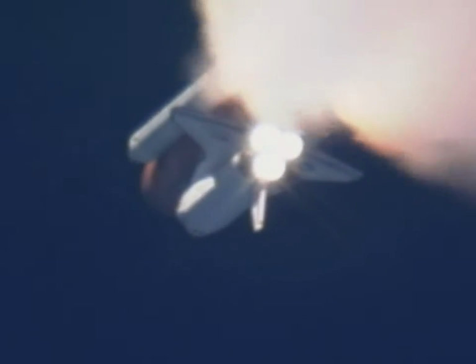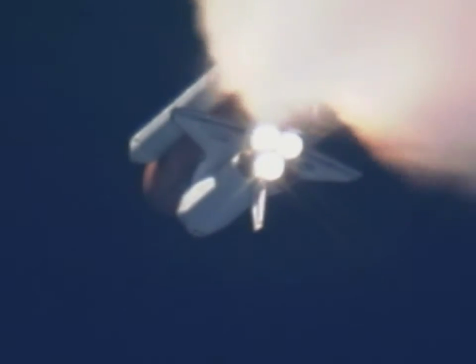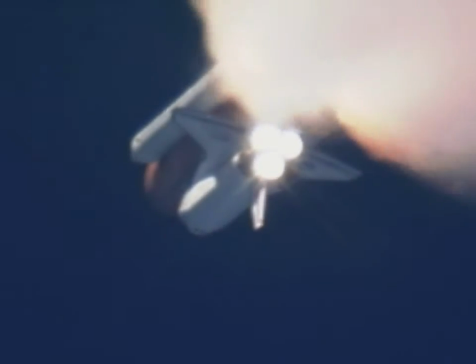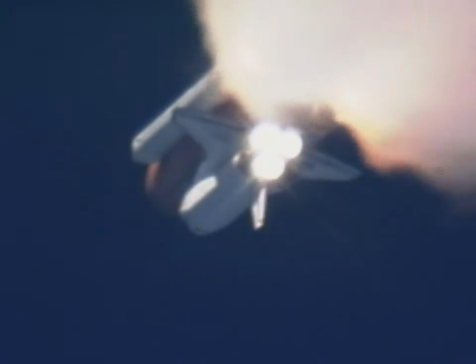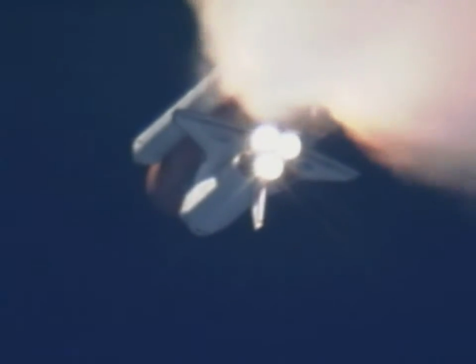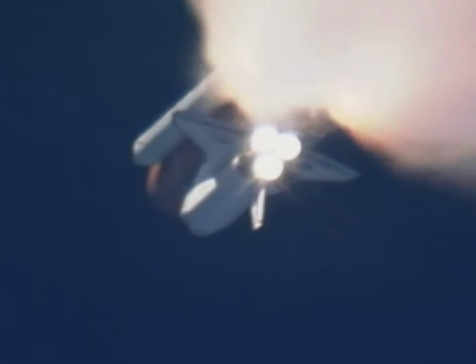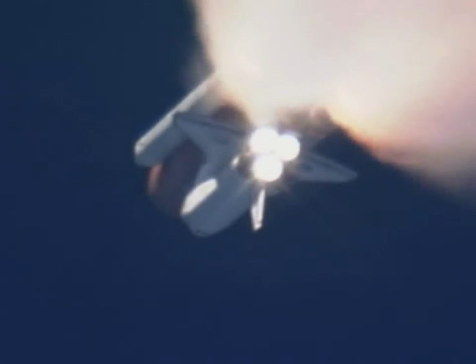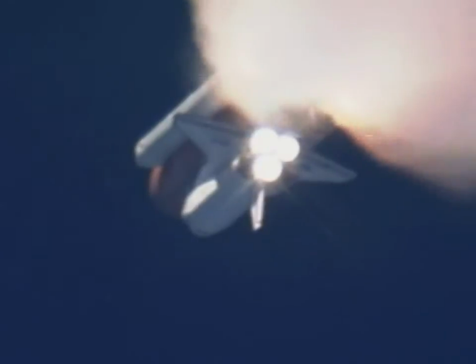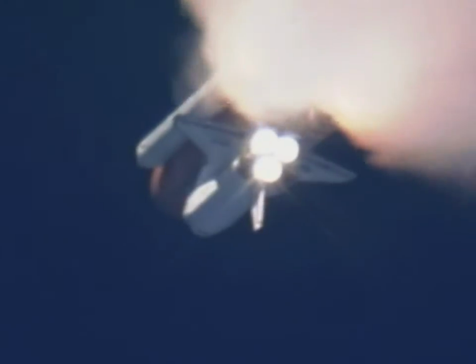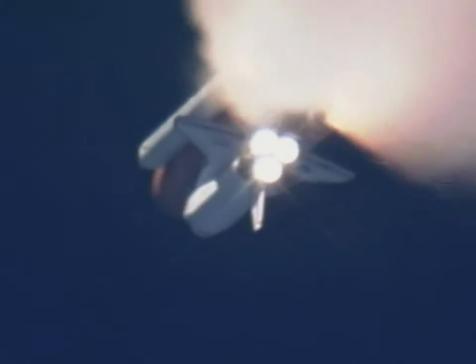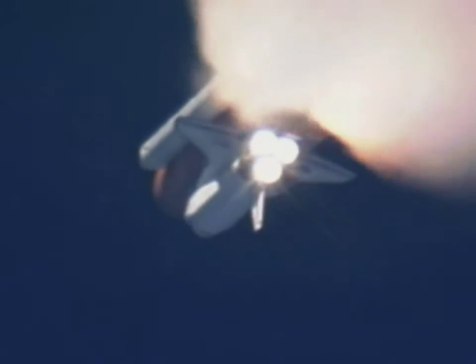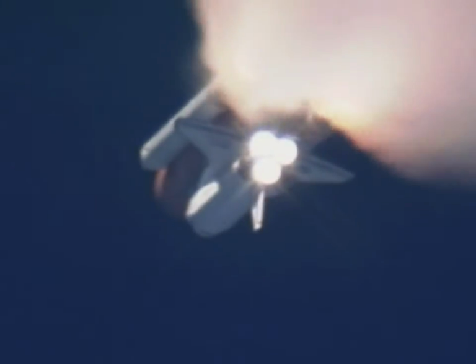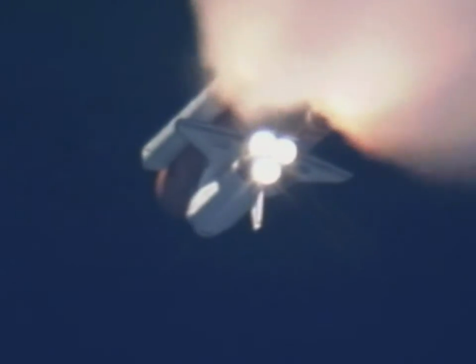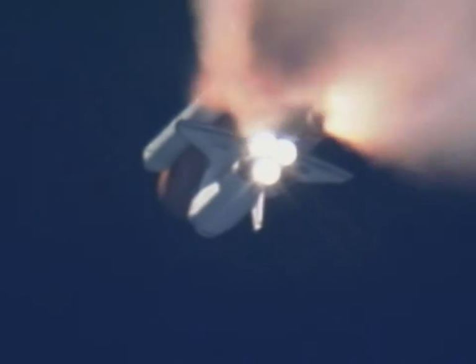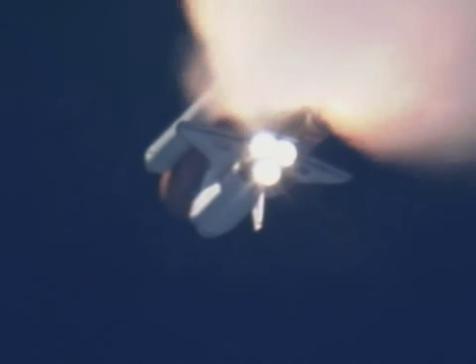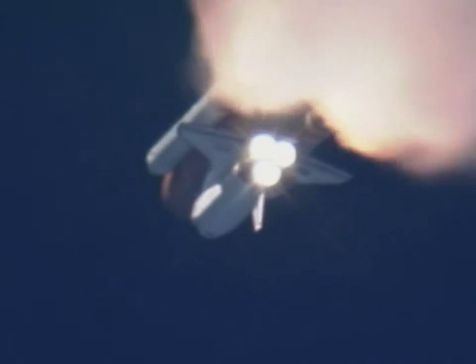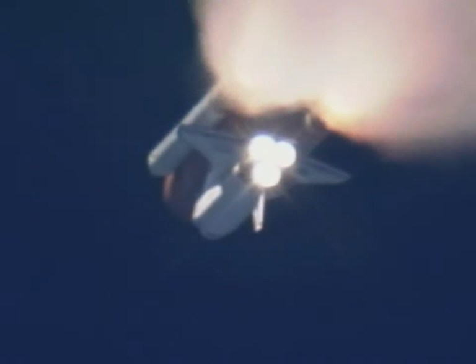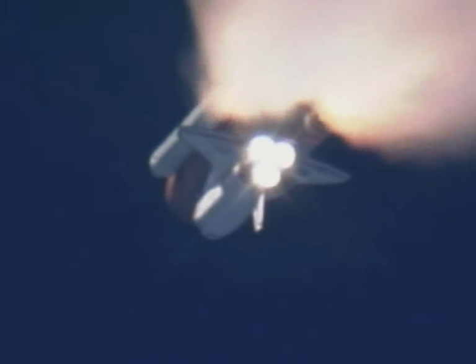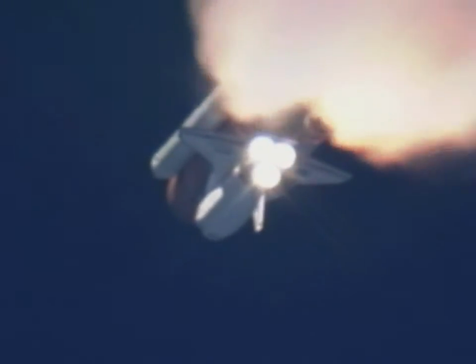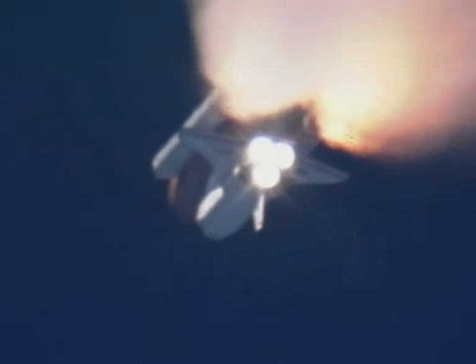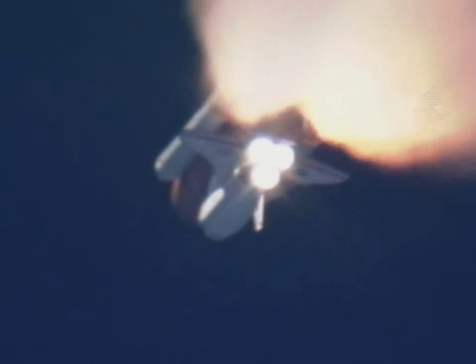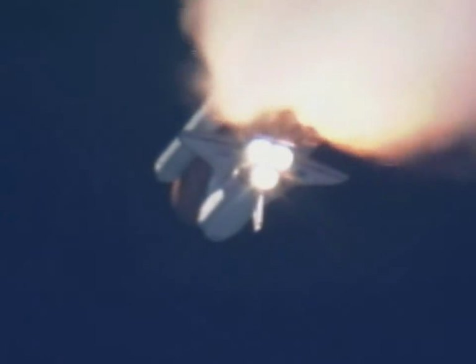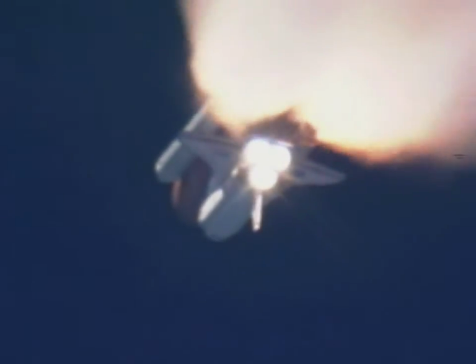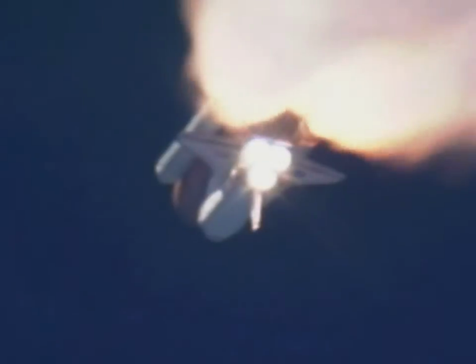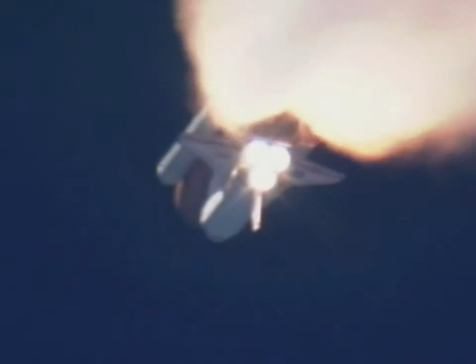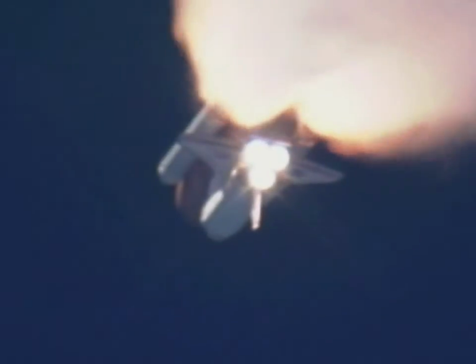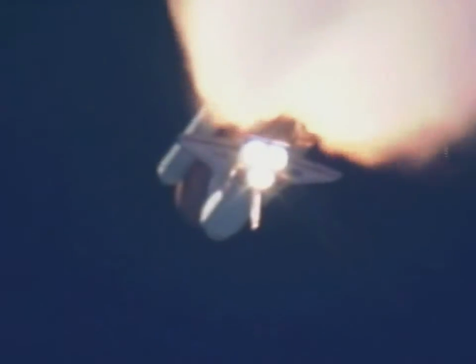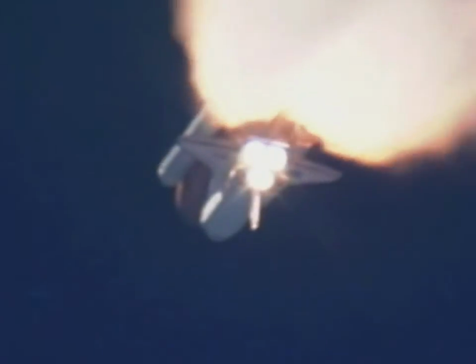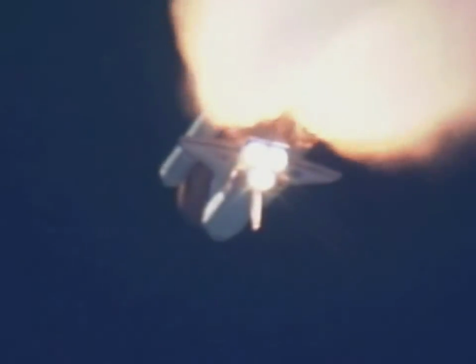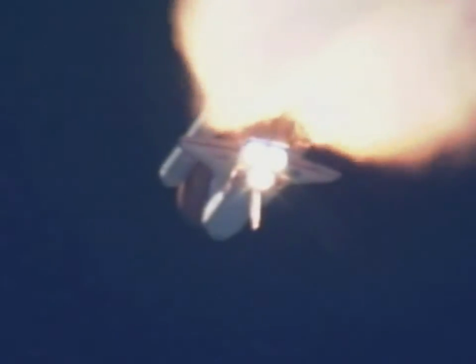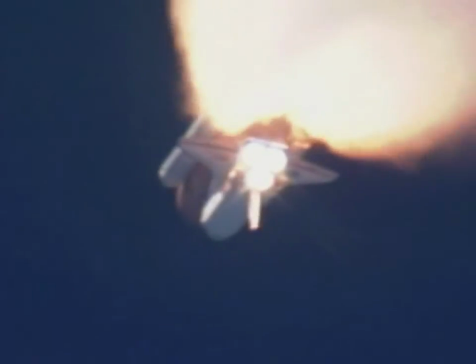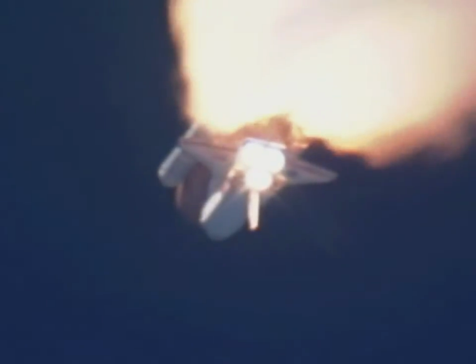We're standing by for separation of the twin solid rocket boosters. Discovery now traveling 2,695 miles an hour, altitude 24 miles, downrange from the Kennedy Space Center 29 miles.